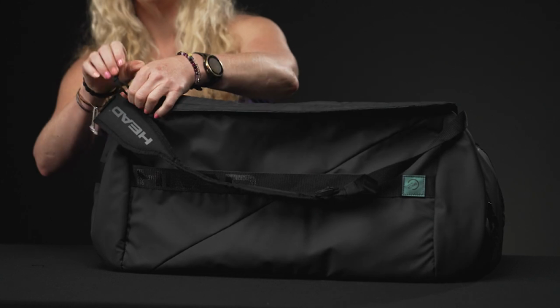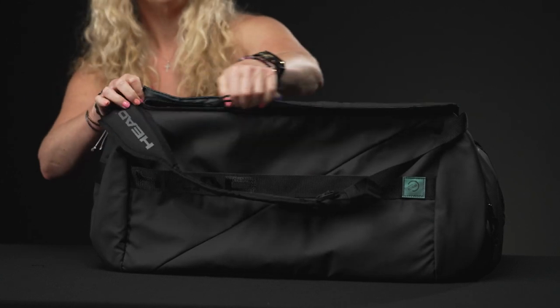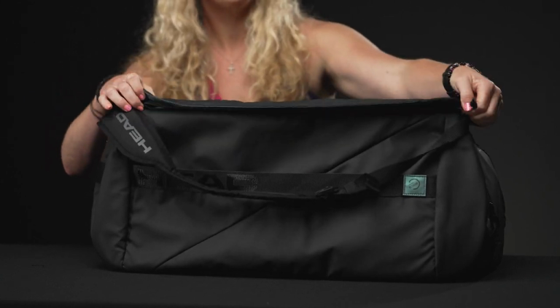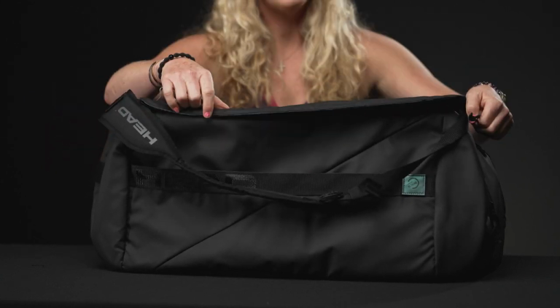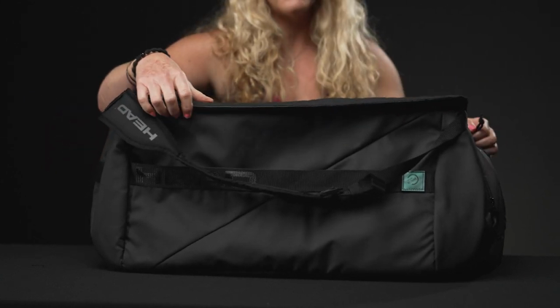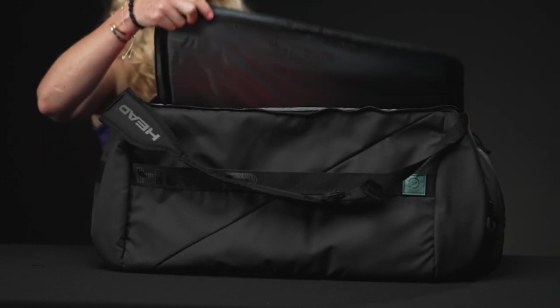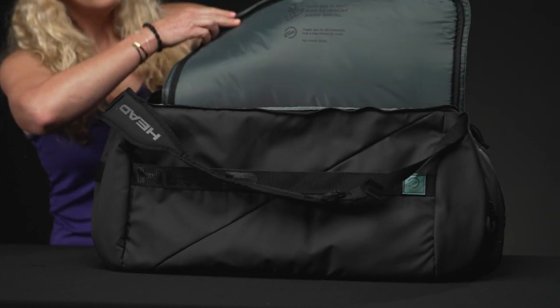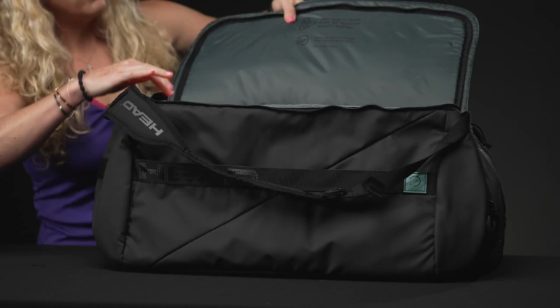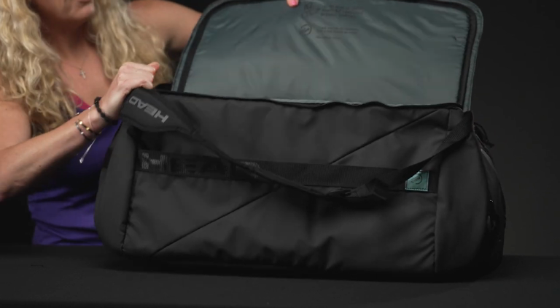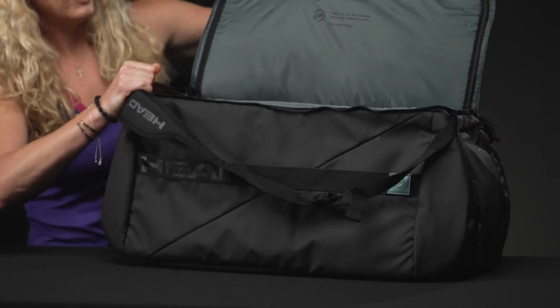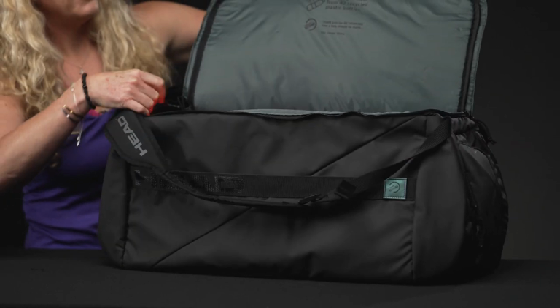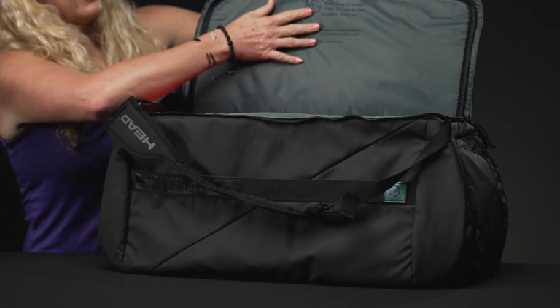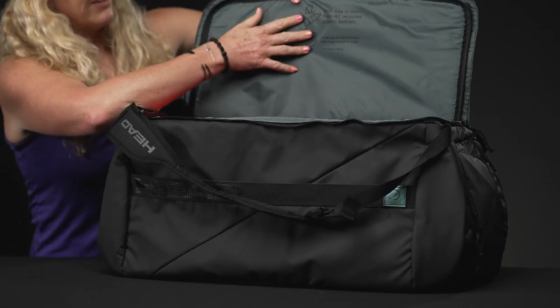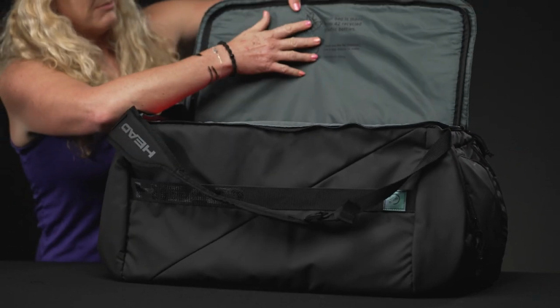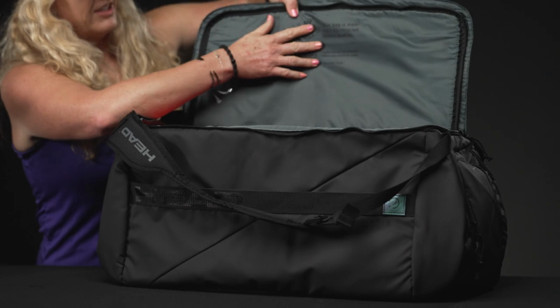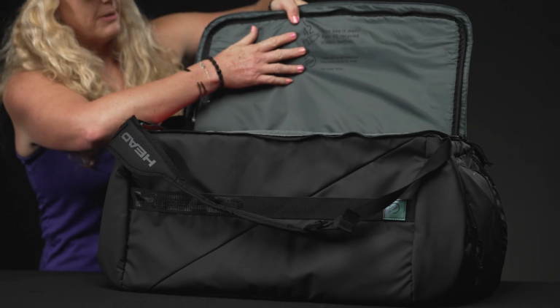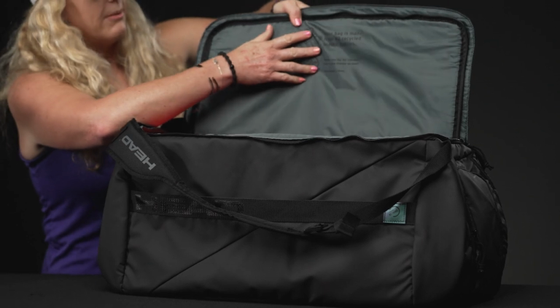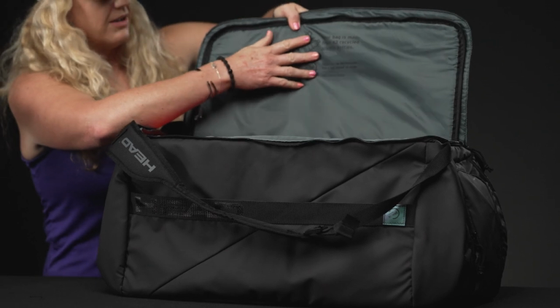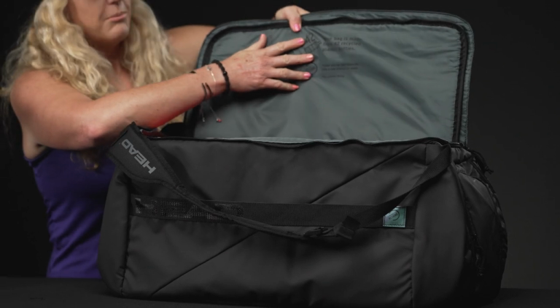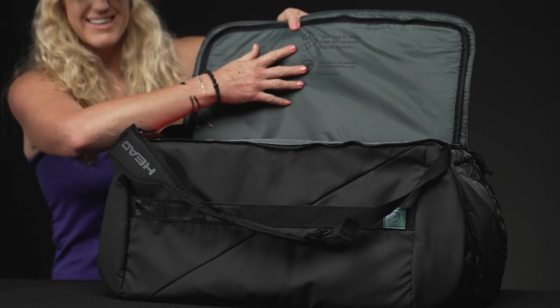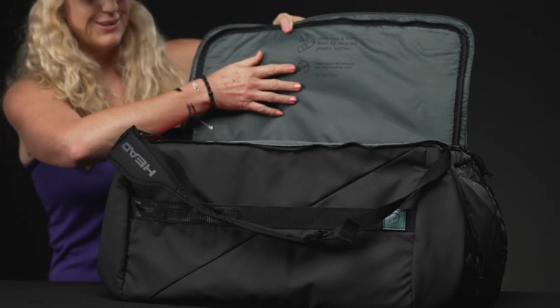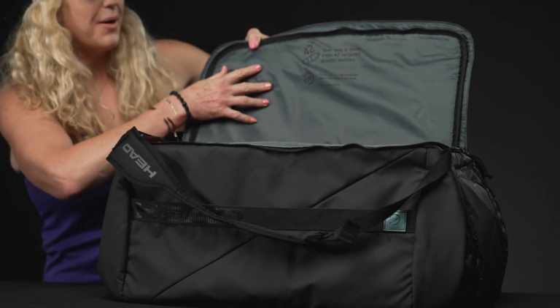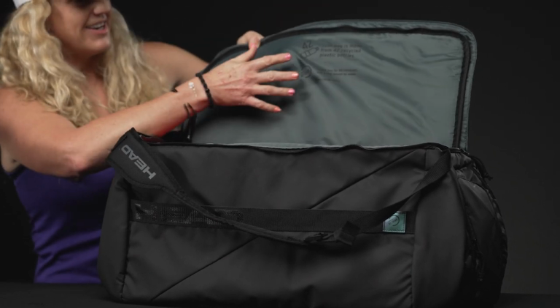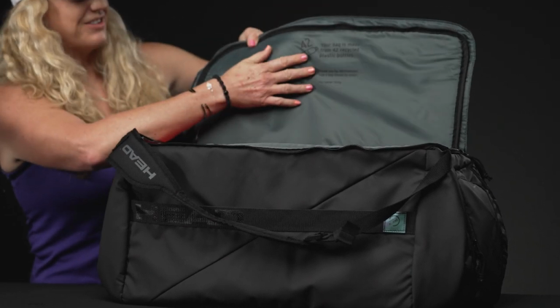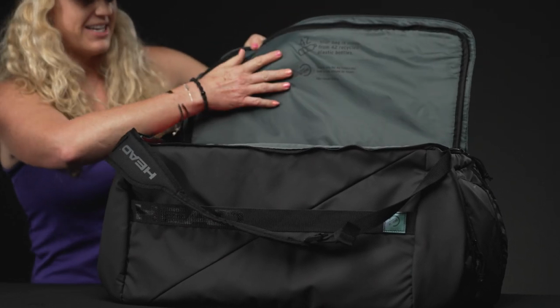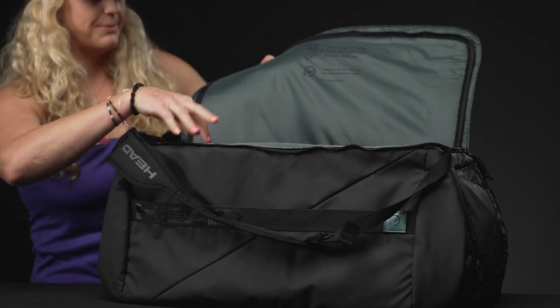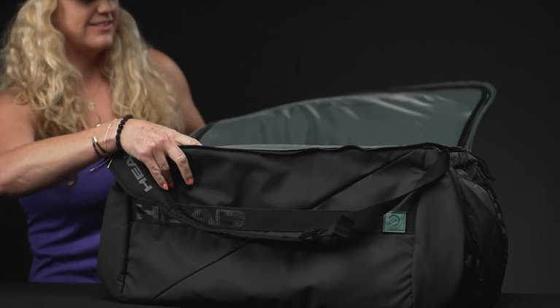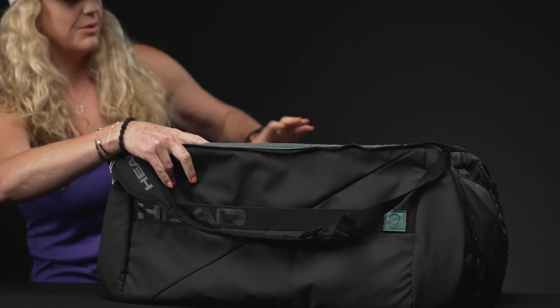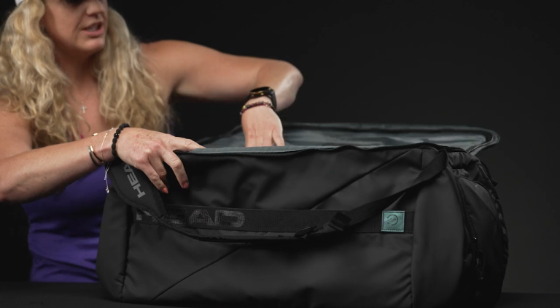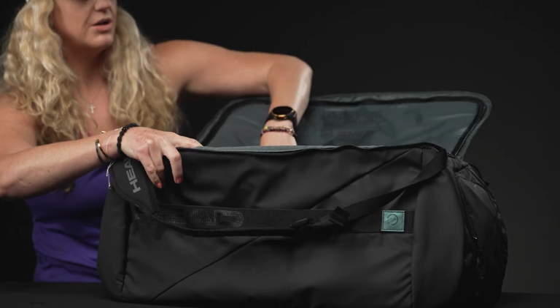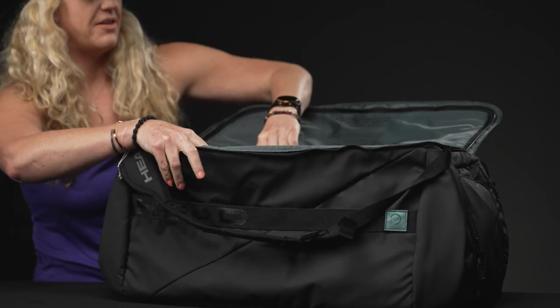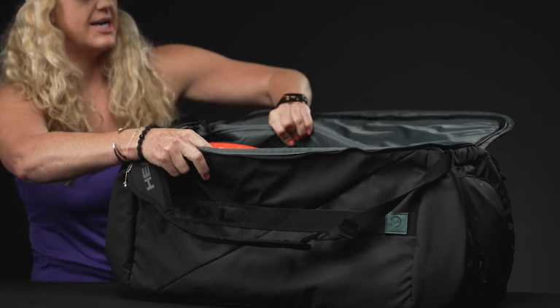It's going to hold its shape nicely, and once we open it up inside you even see a message about how many plastic bottles it took to make this bag — really cool about that.